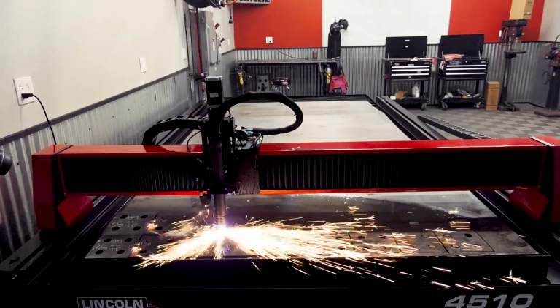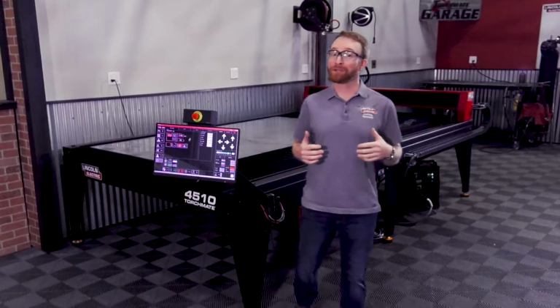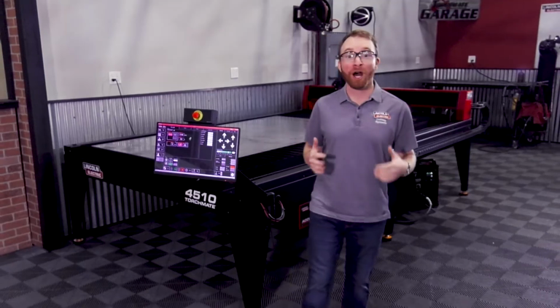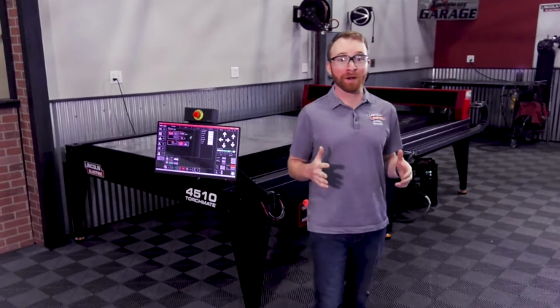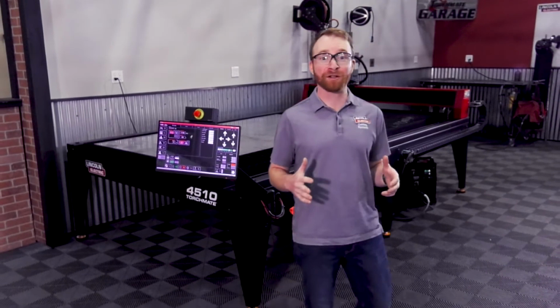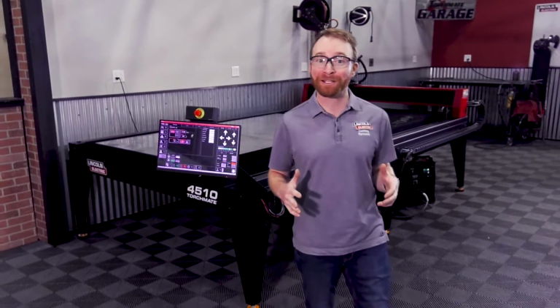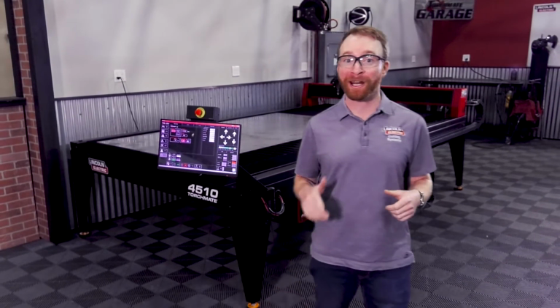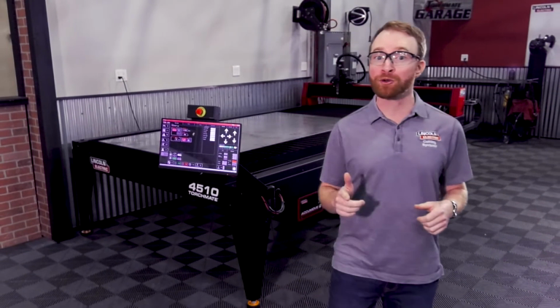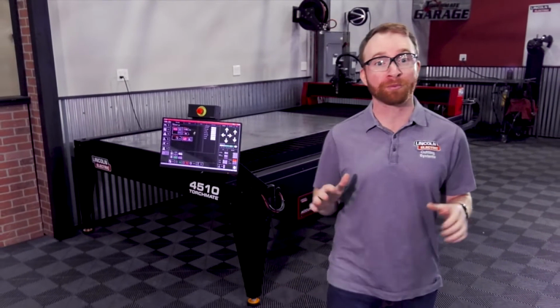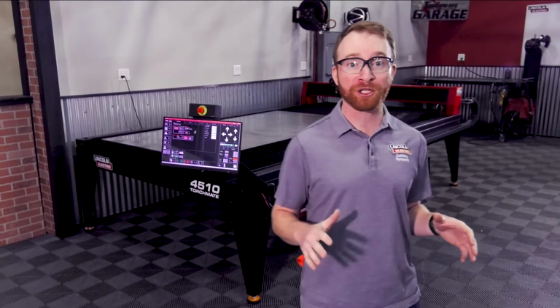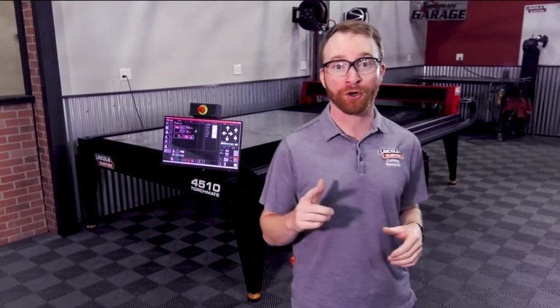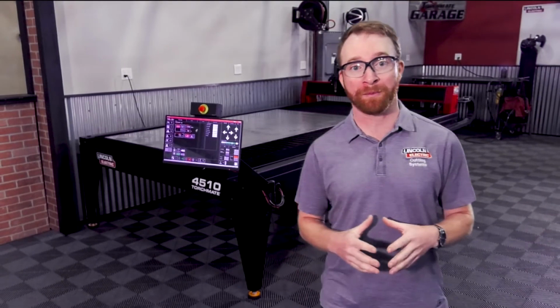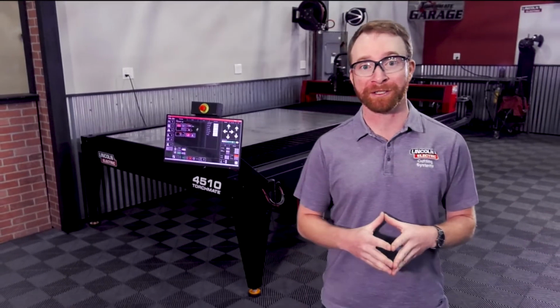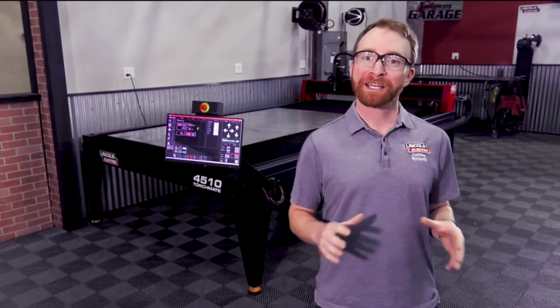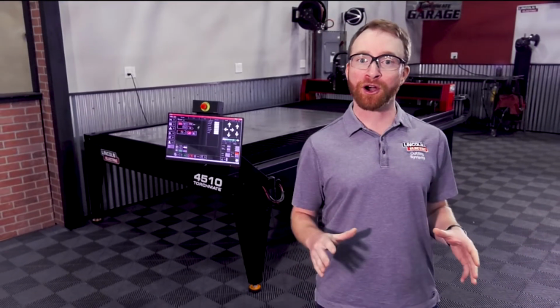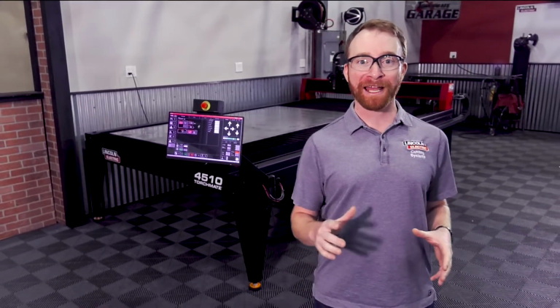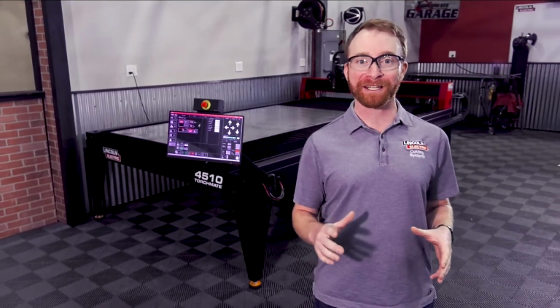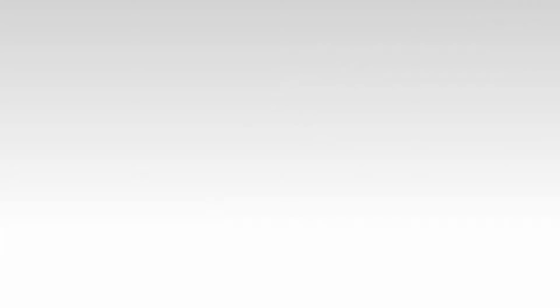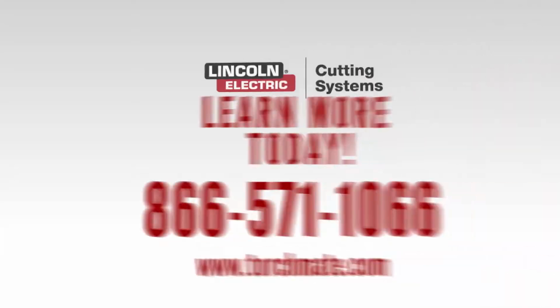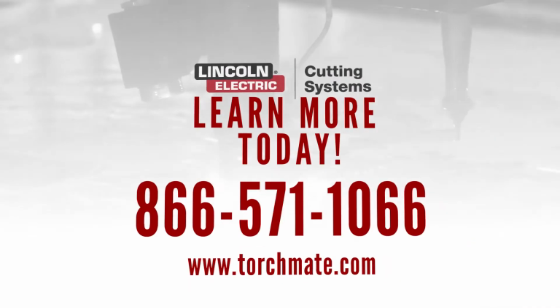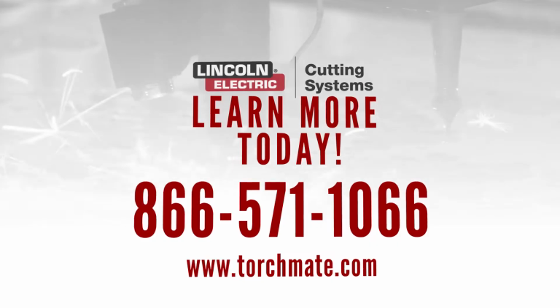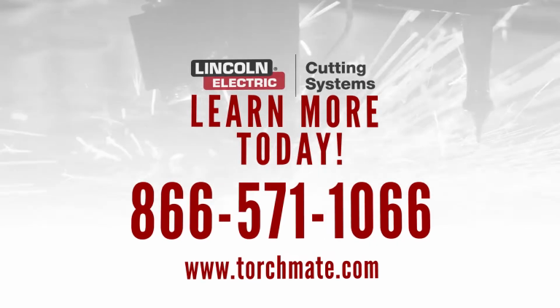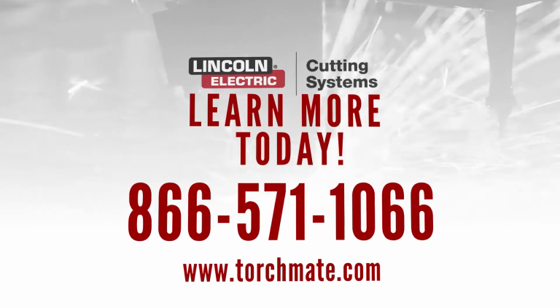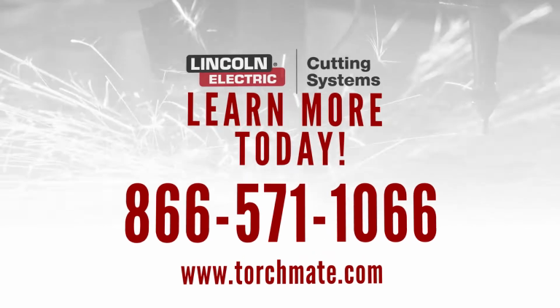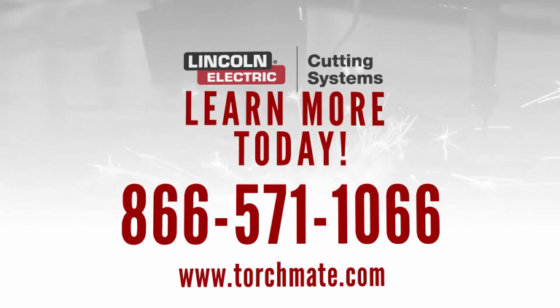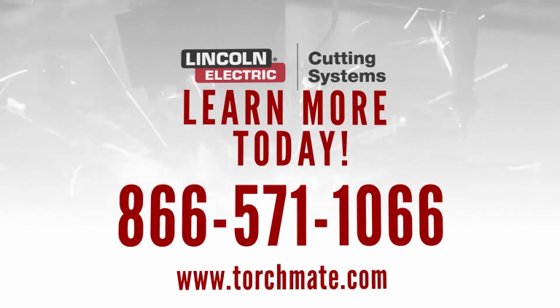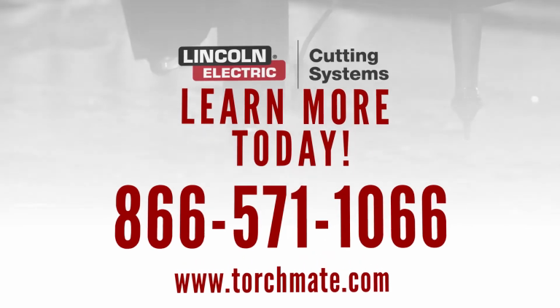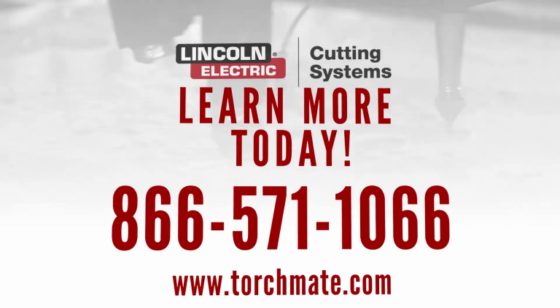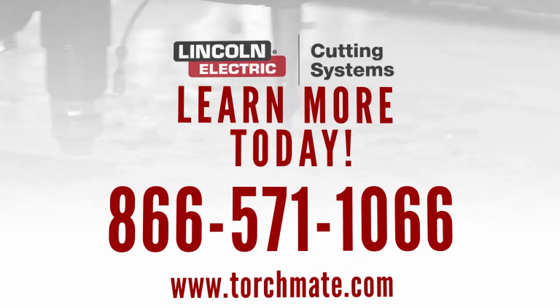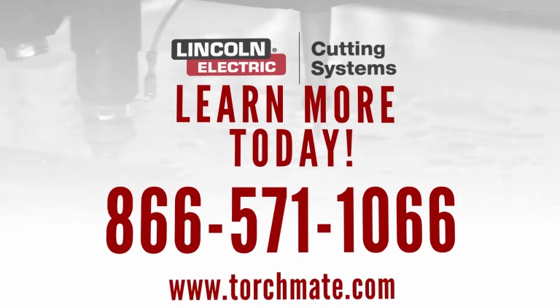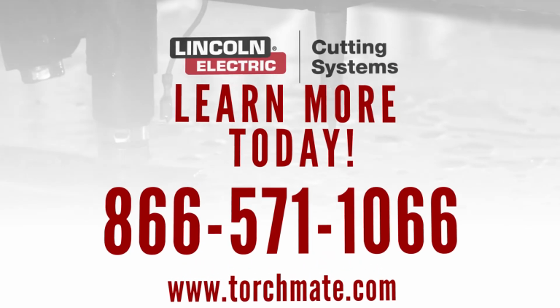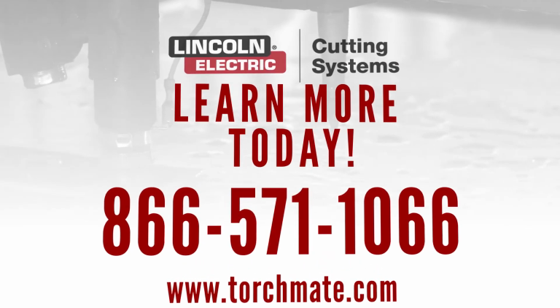Let us use our 125 years in the industry to help you choose a proven machine to grow your business. Give us a call at 866-571-1066 and one of our highly experienced team members will help match you with a machine to fit your needs.